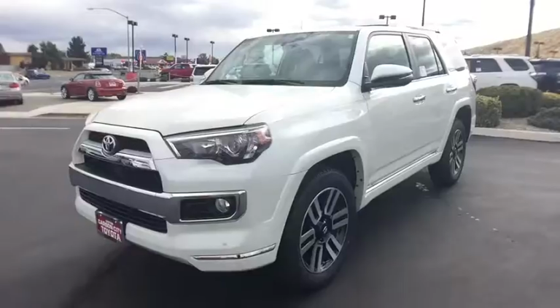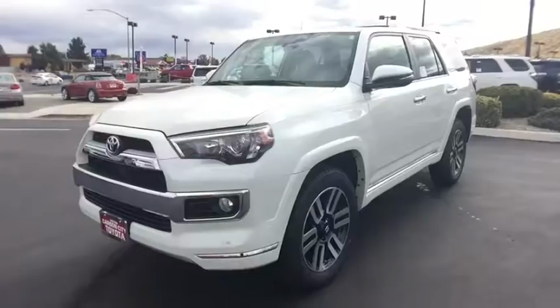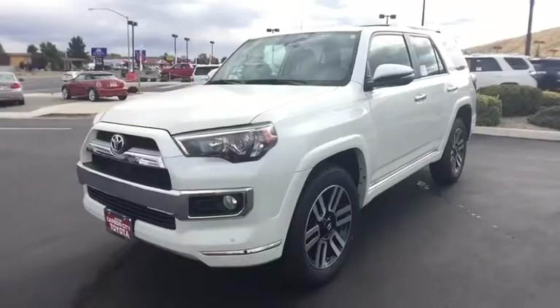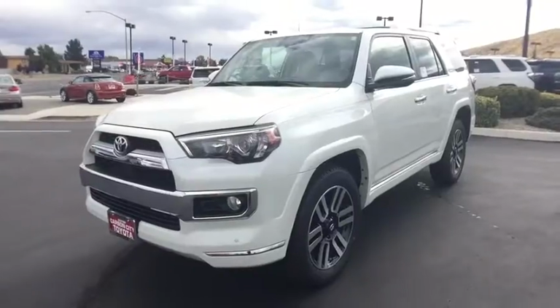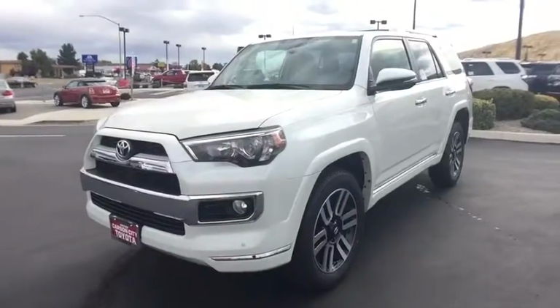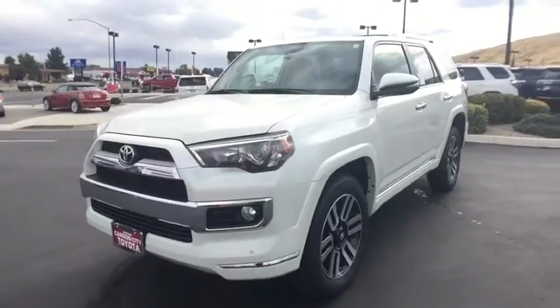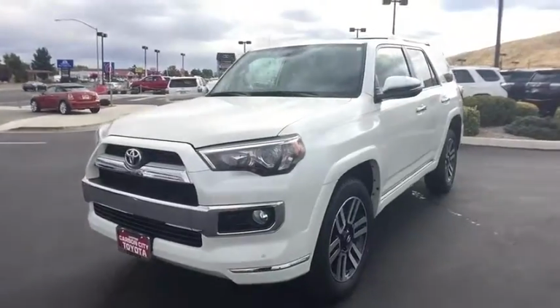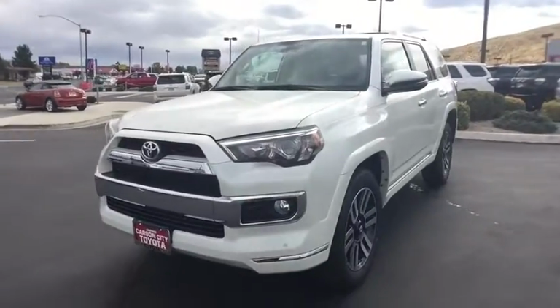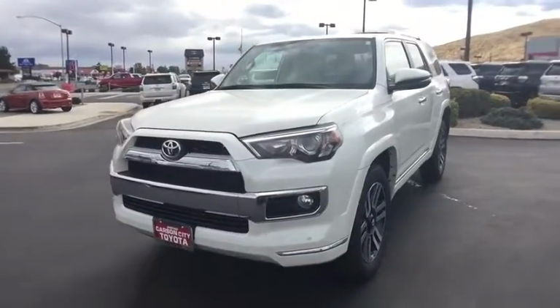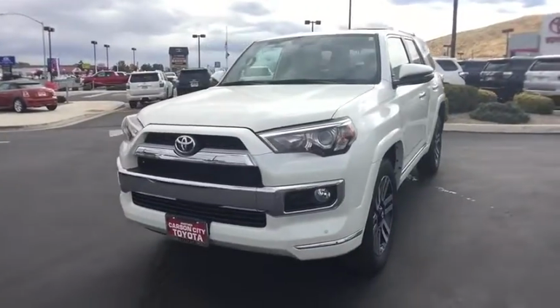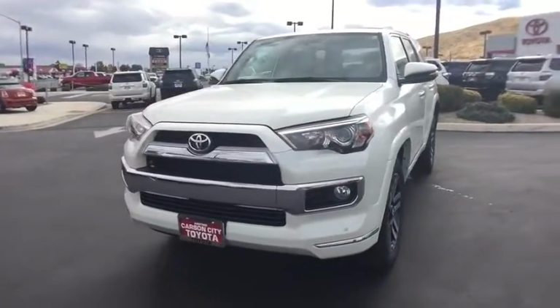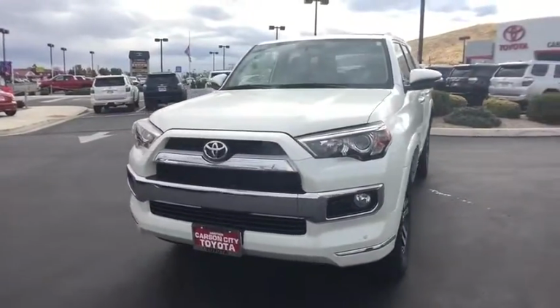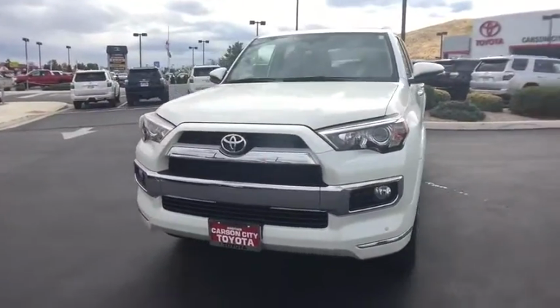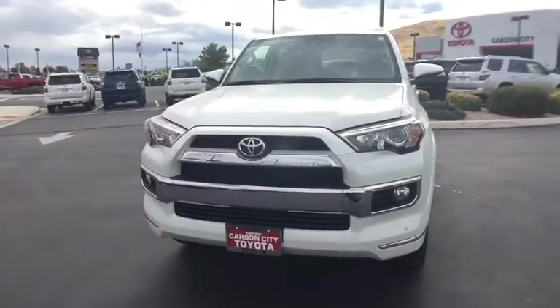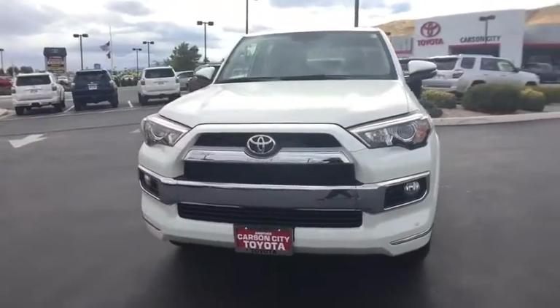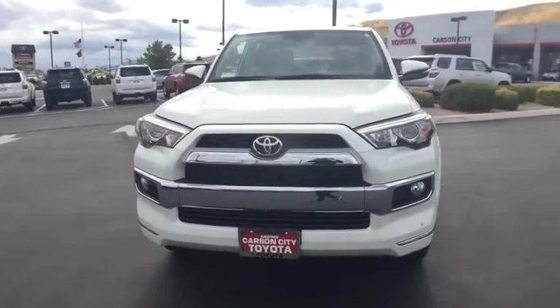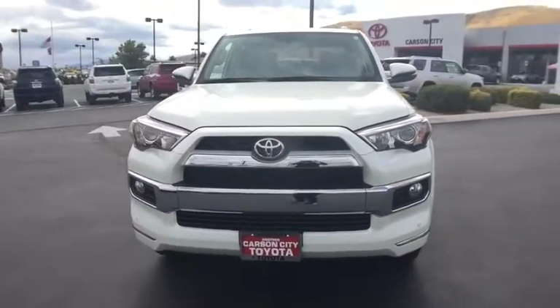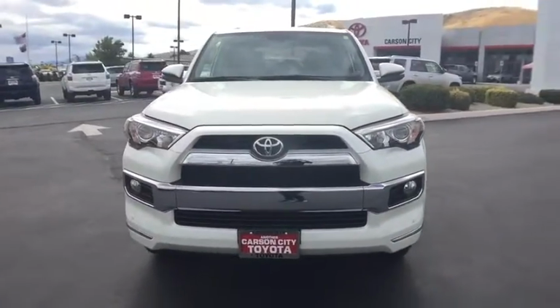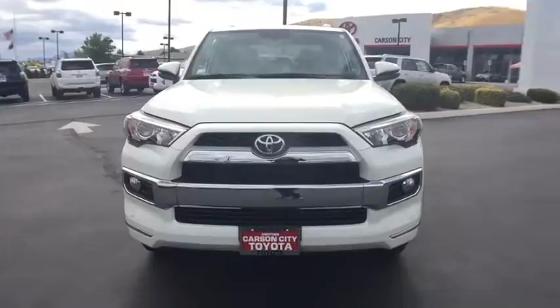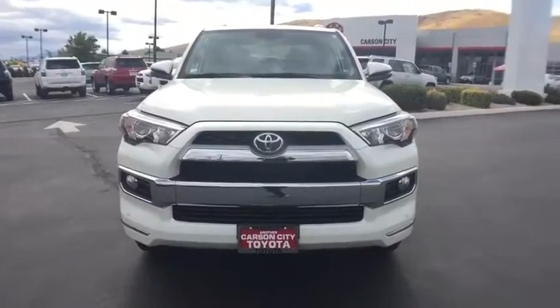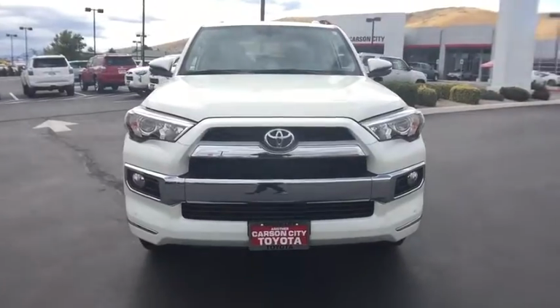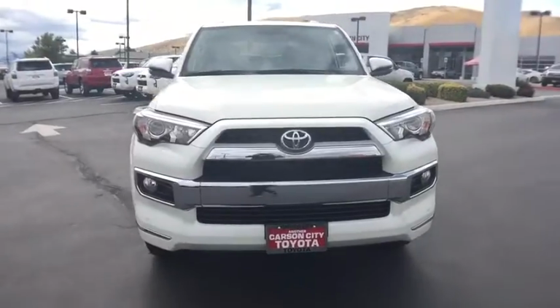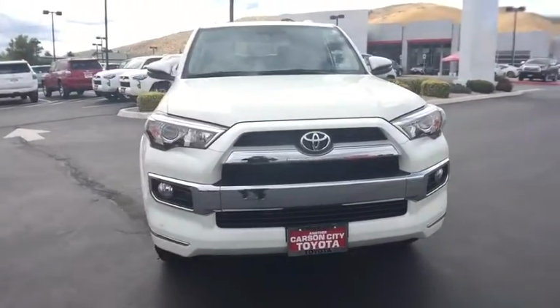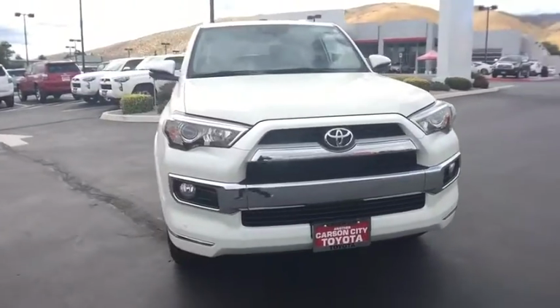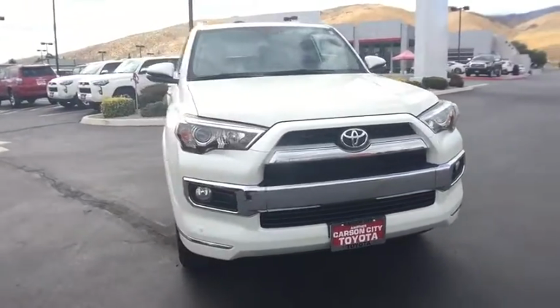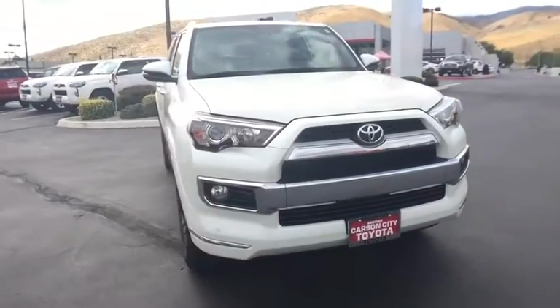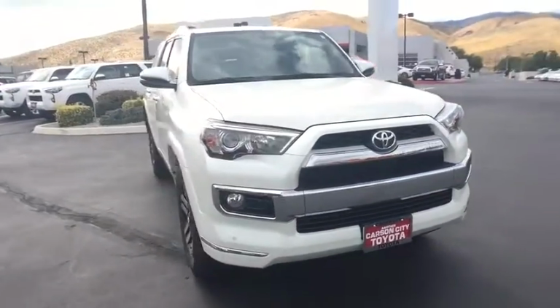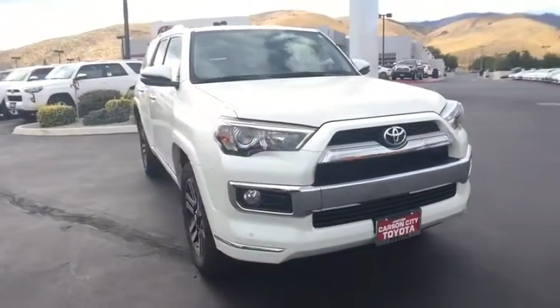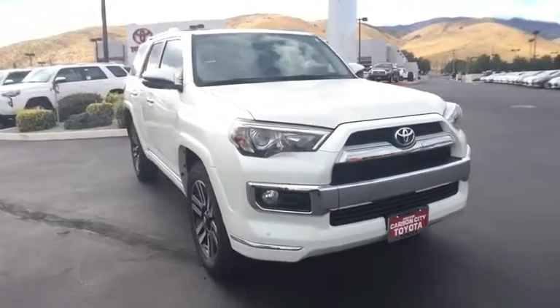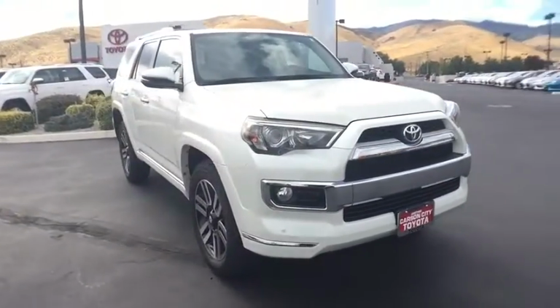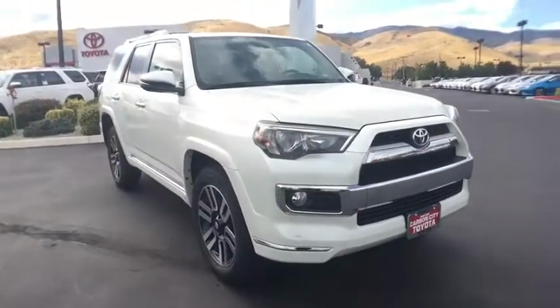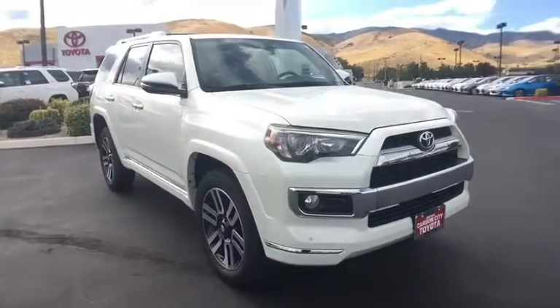2018 4Runner. 4Runner durability is unbeatable. There are more 4Runners on the road today than any other midsize SUV.